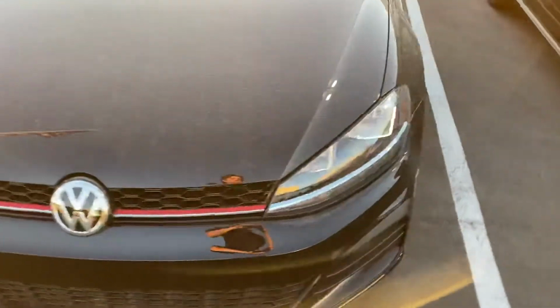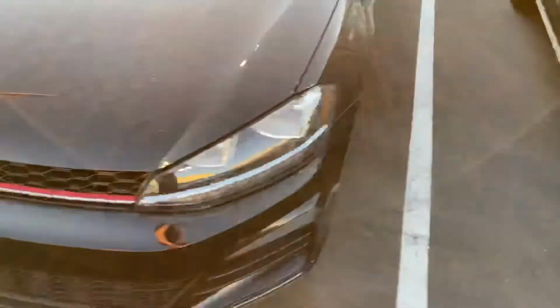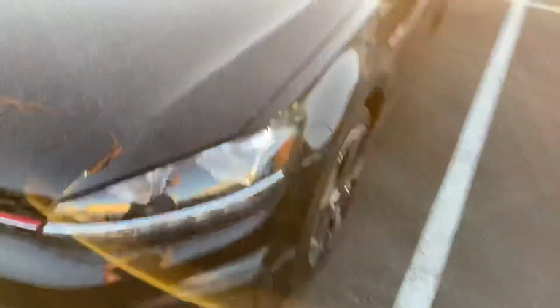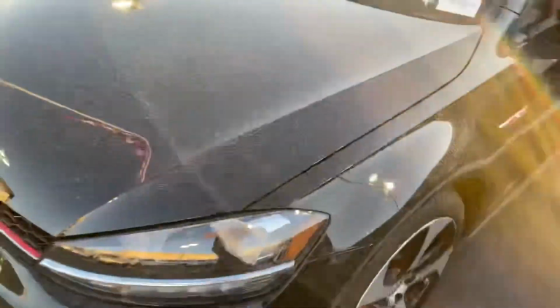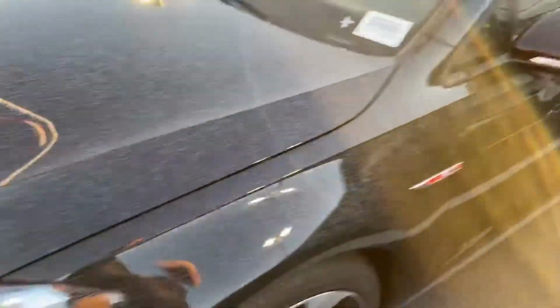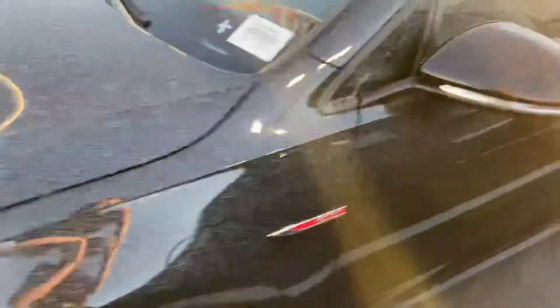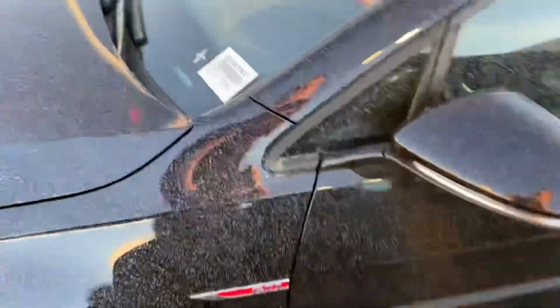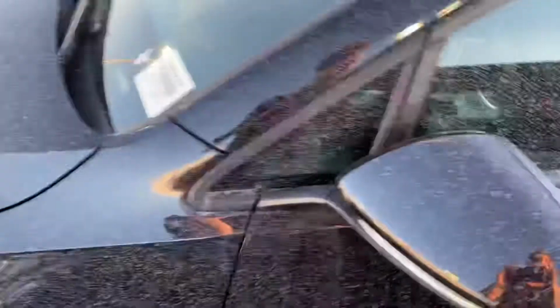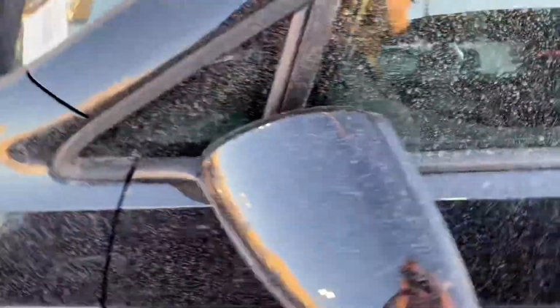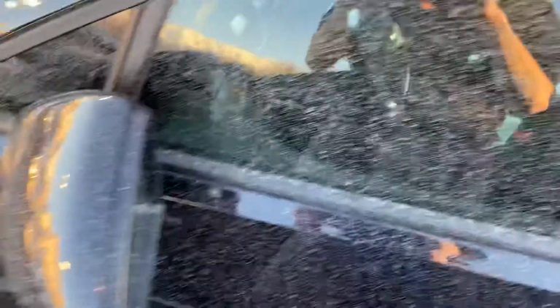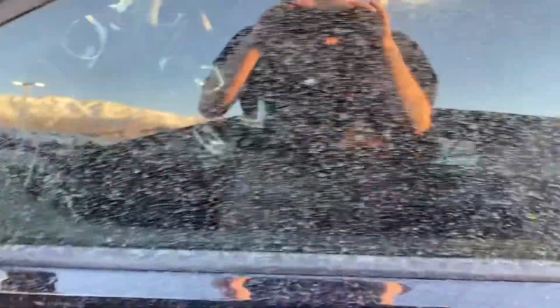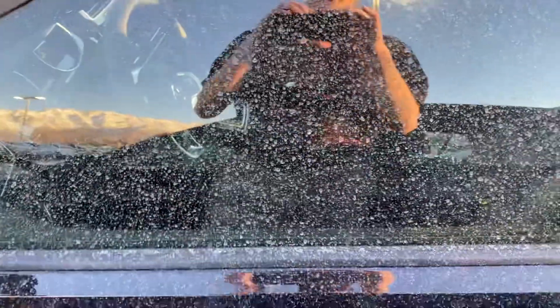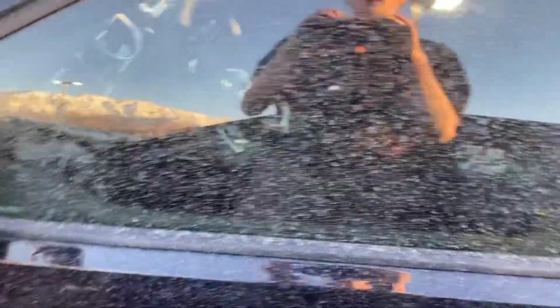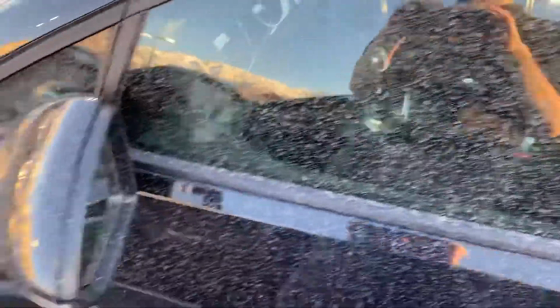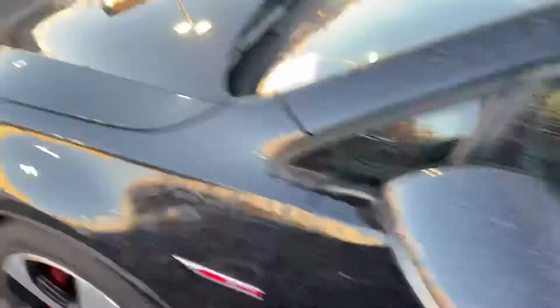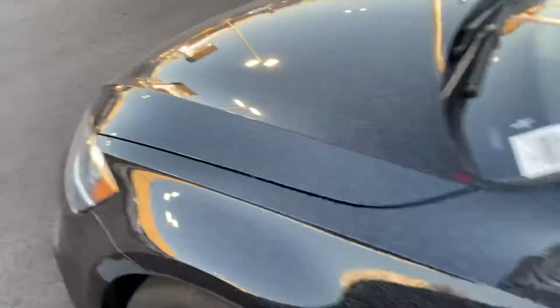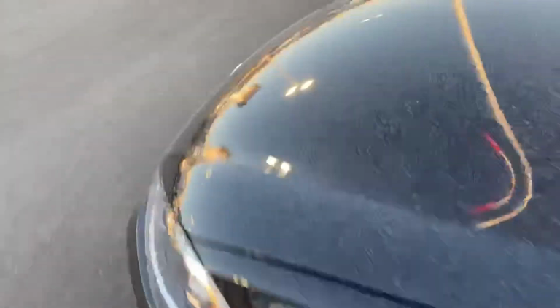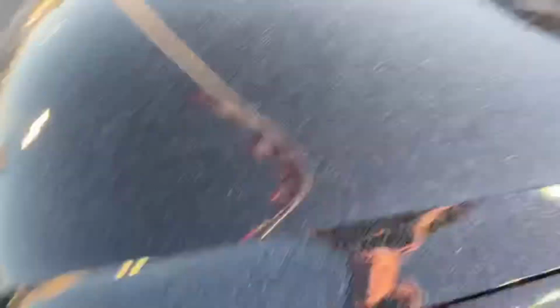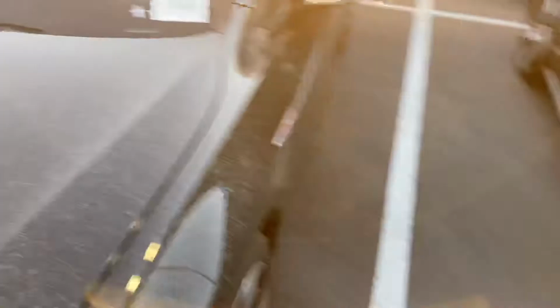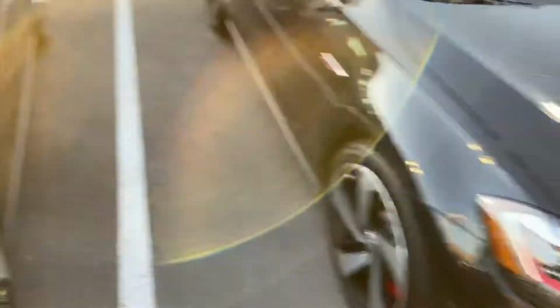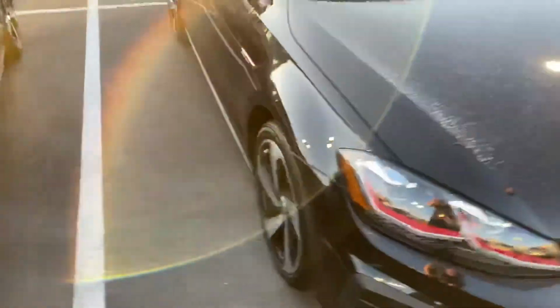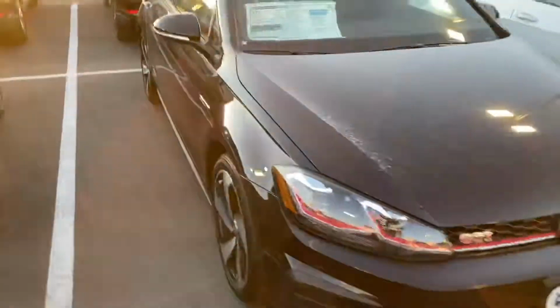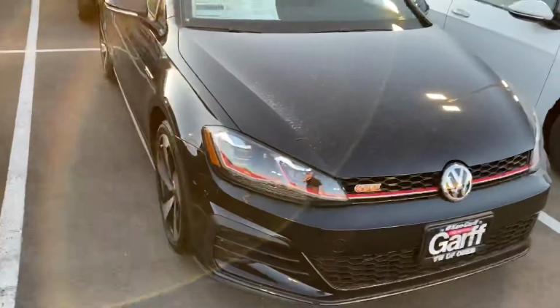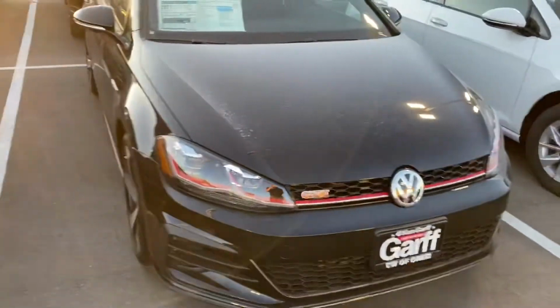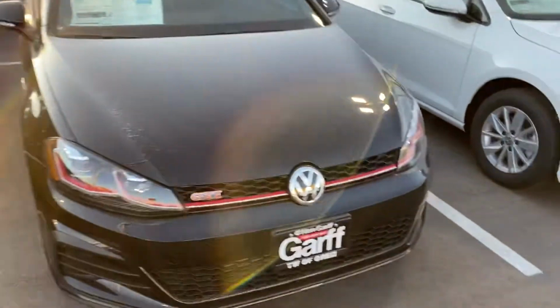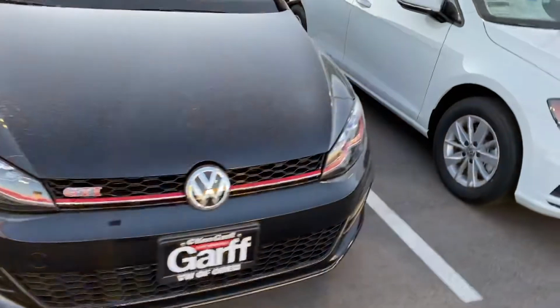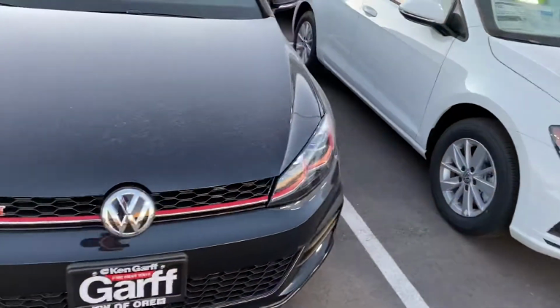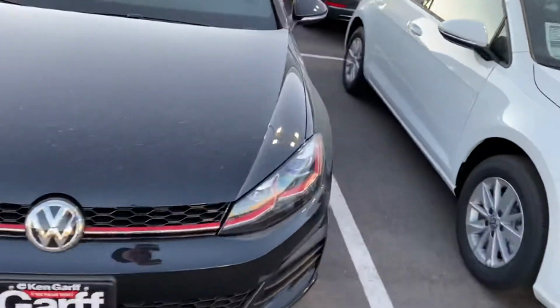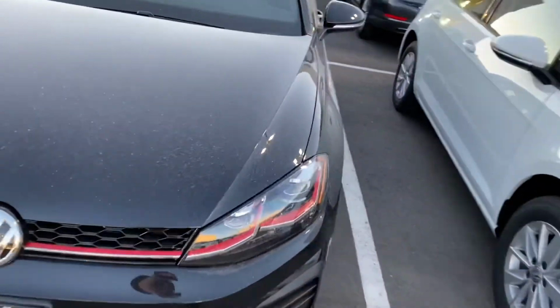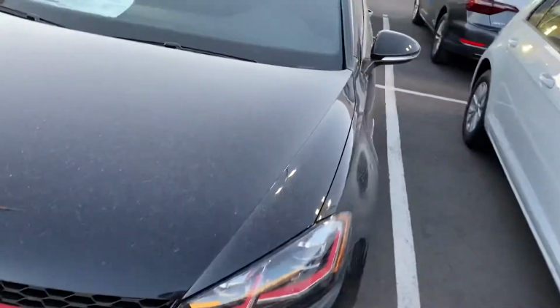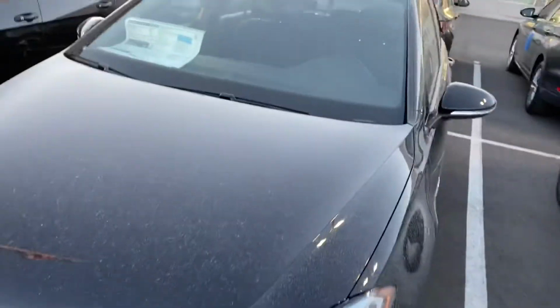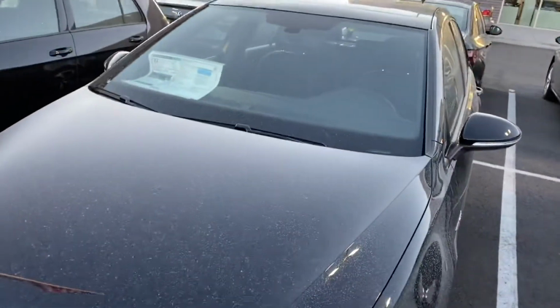This black S is the one that comes with the iconic plaid seats on the inside. I would show you, but our cars are kind of dirty from the rain the other day. And then here we've got another black SE for our GTIs.